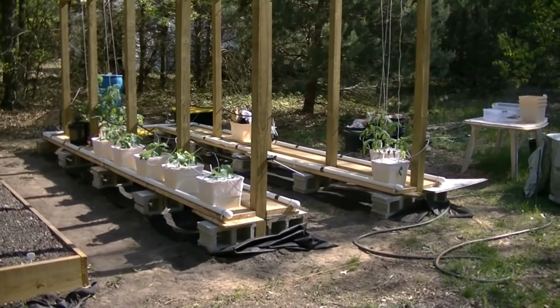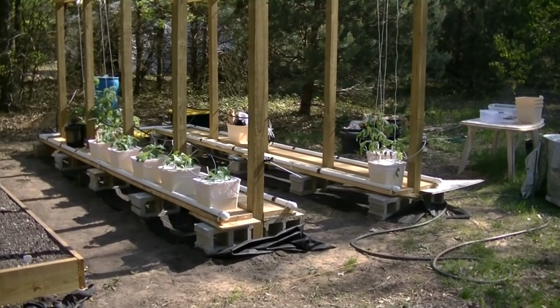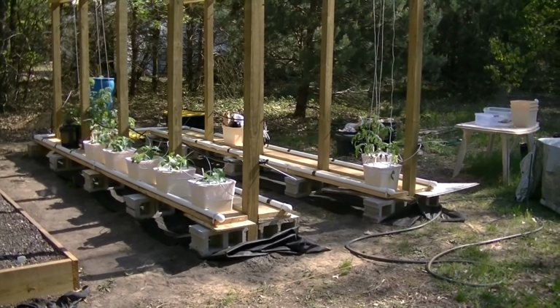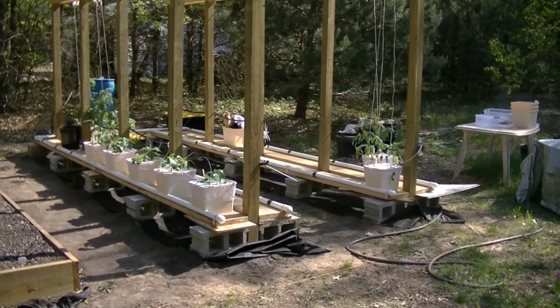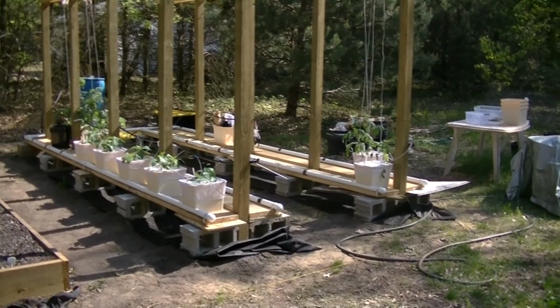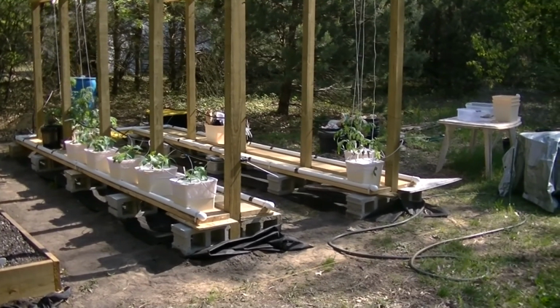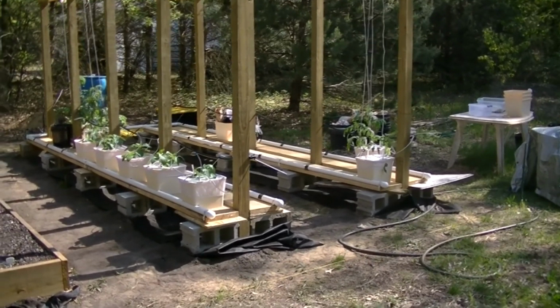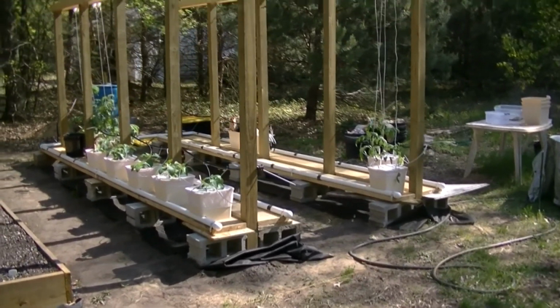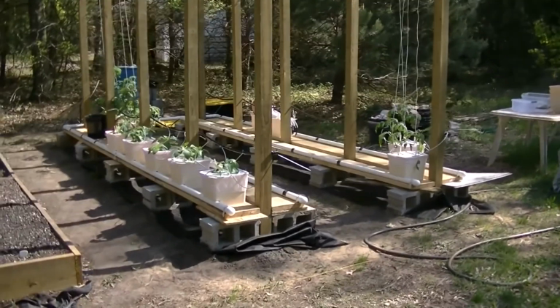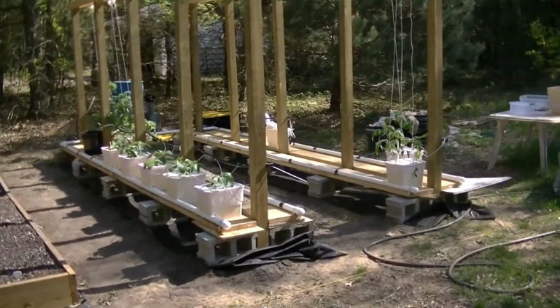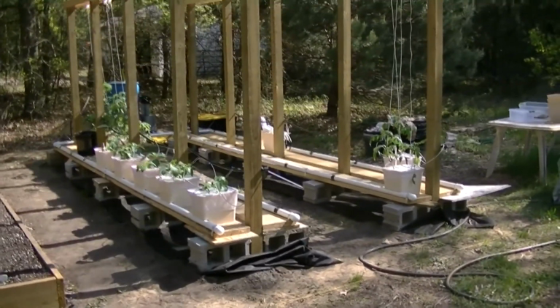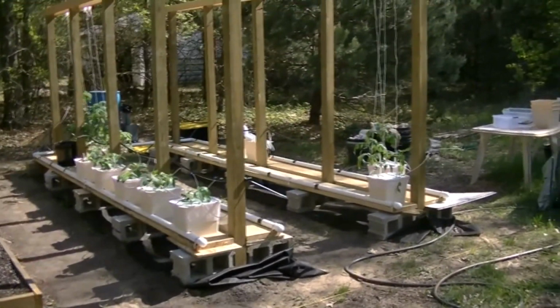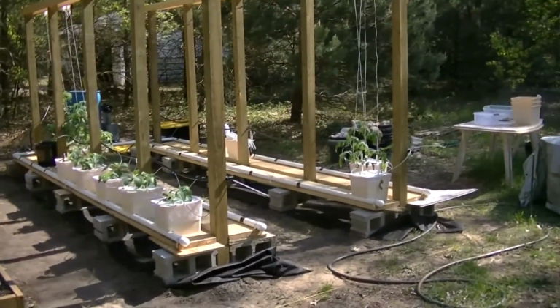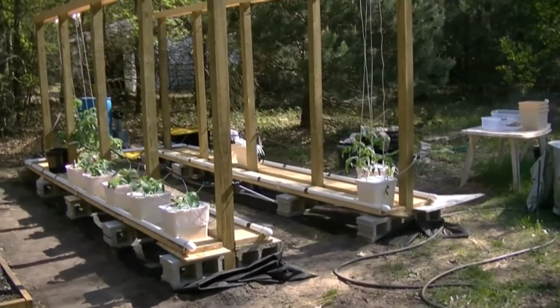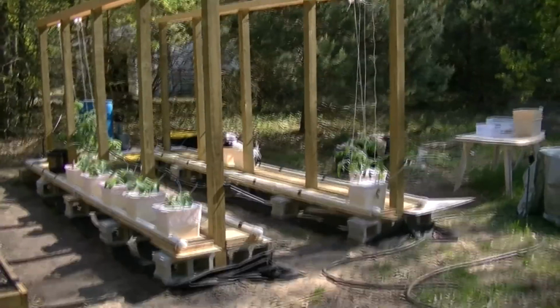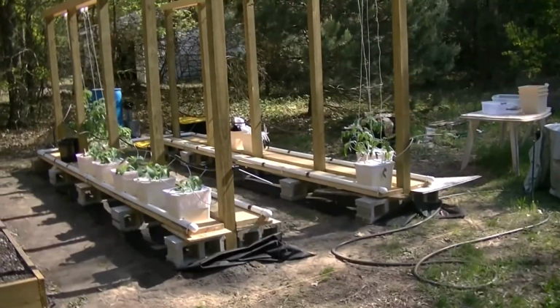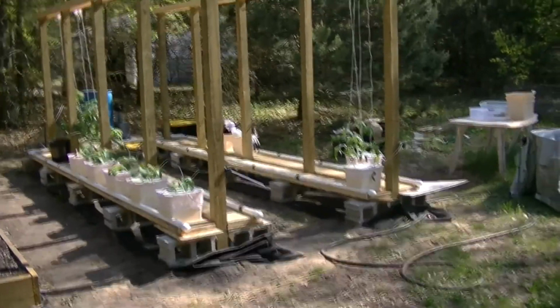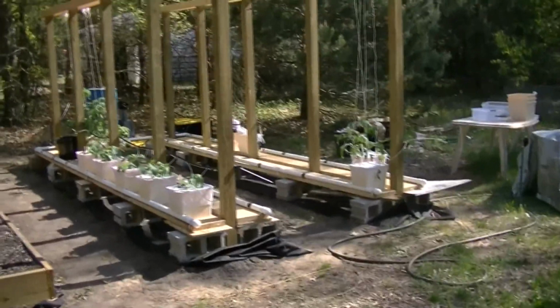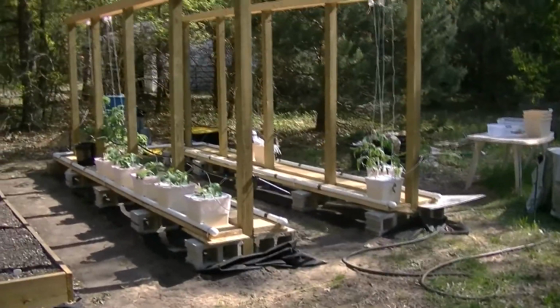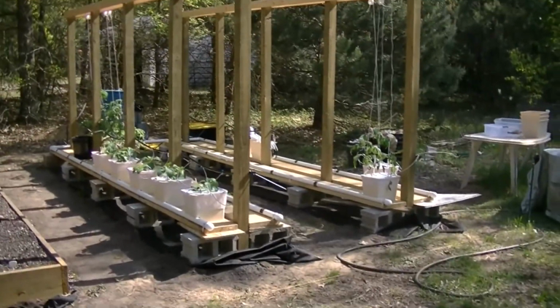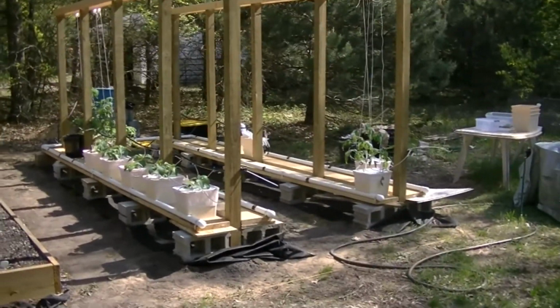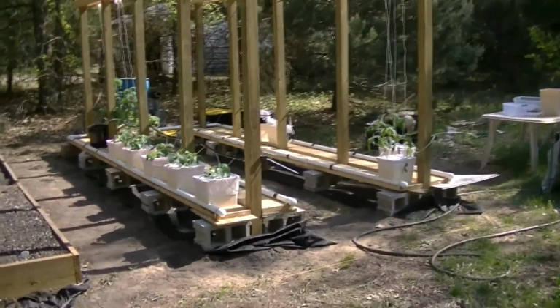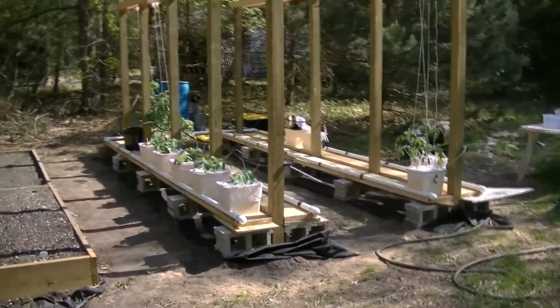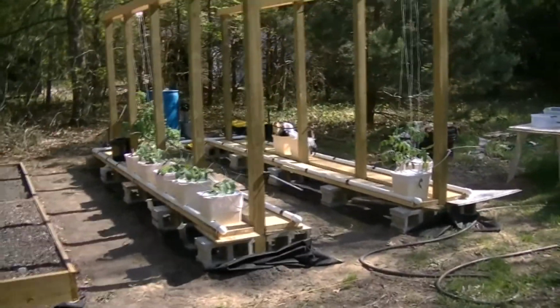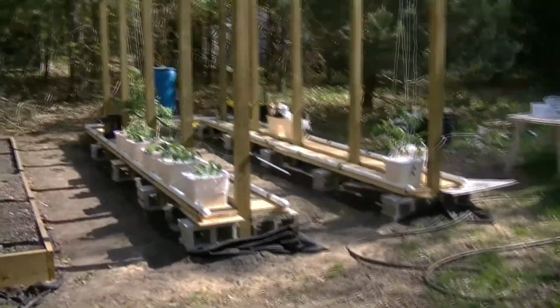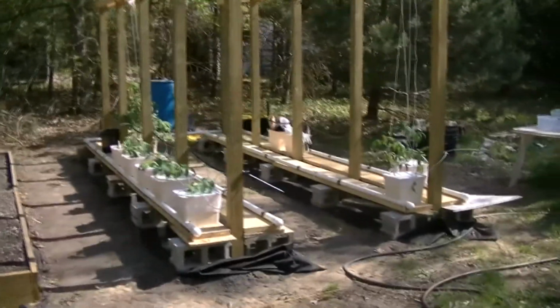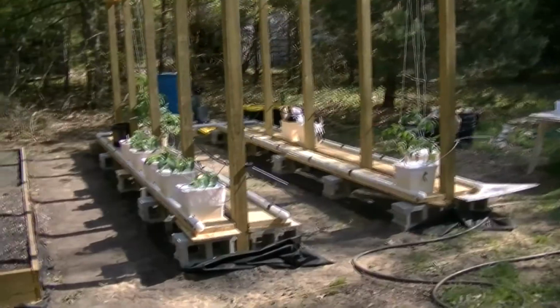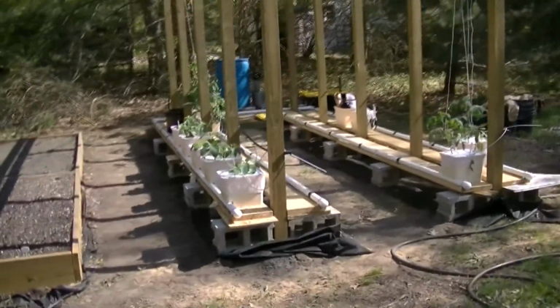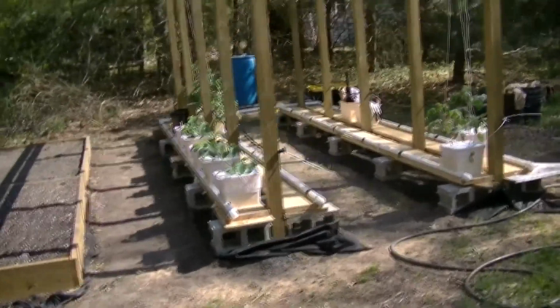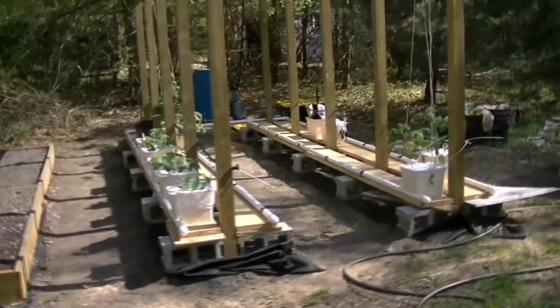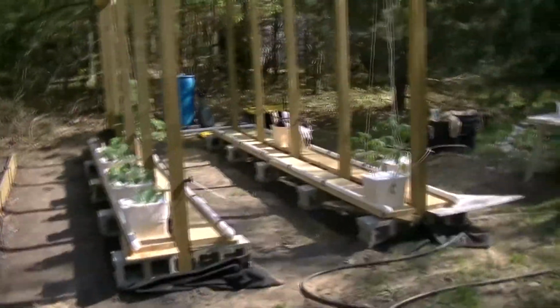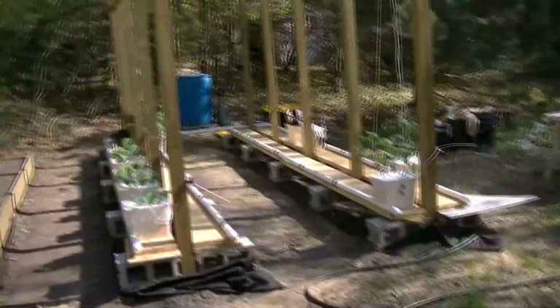I did skip quite a bit of the construction phase, mostly because I just needed to get it done, and setting up the camera sometimes takes a little while. But here's where we are today.